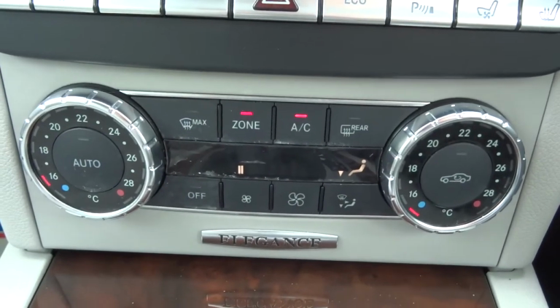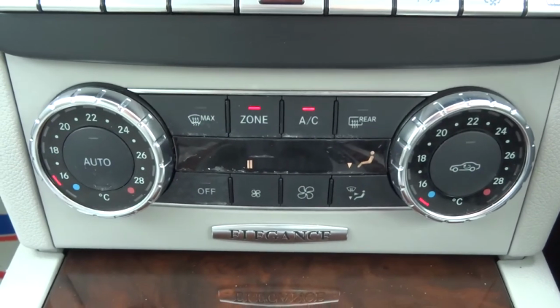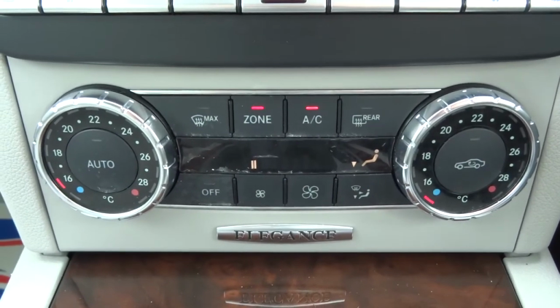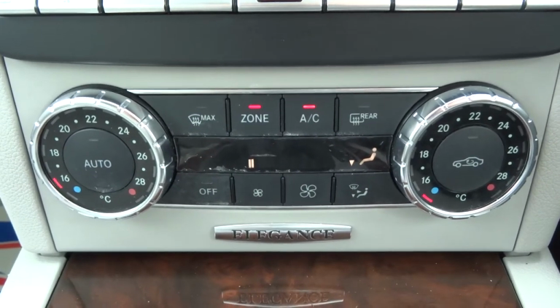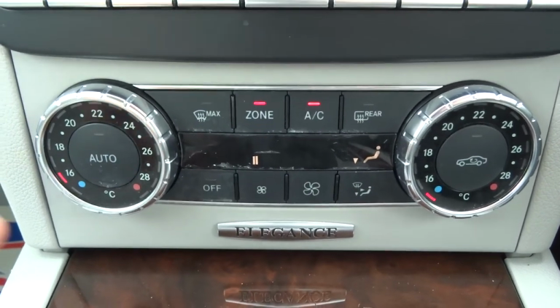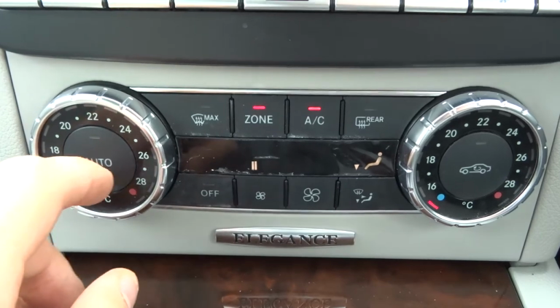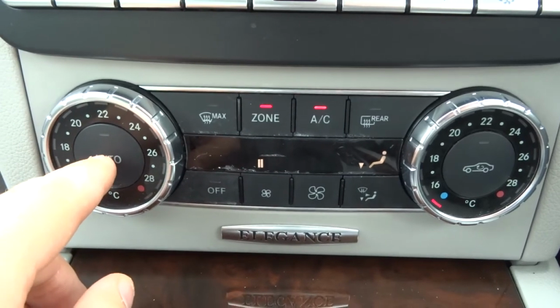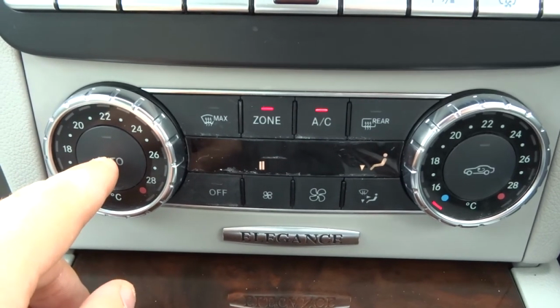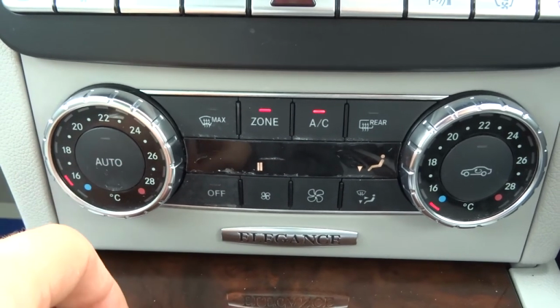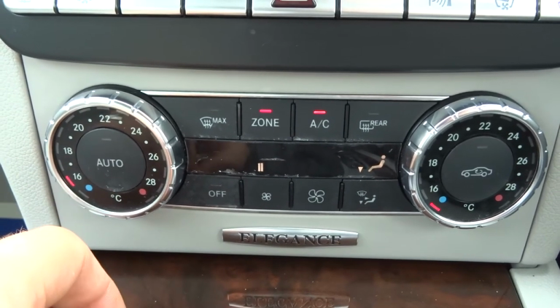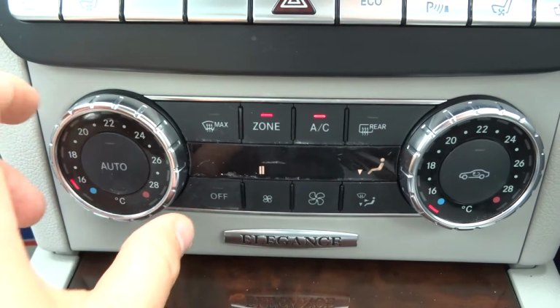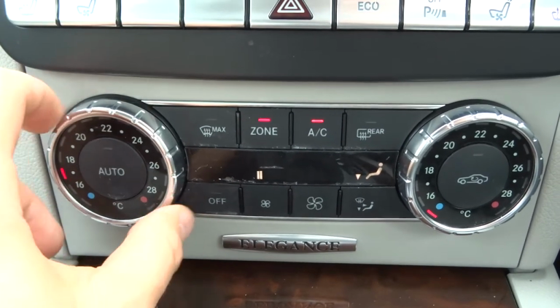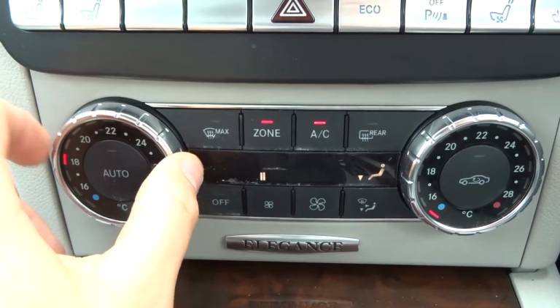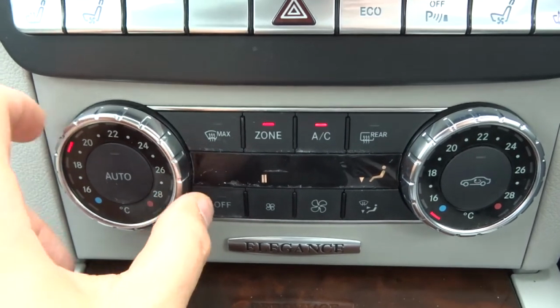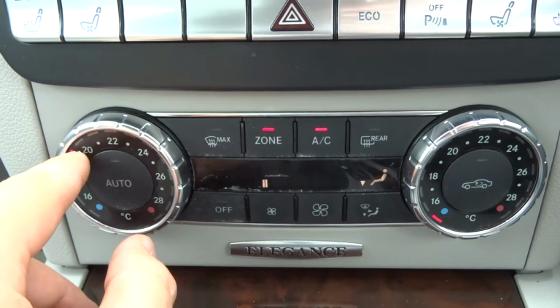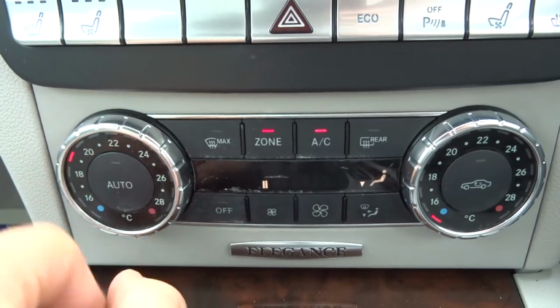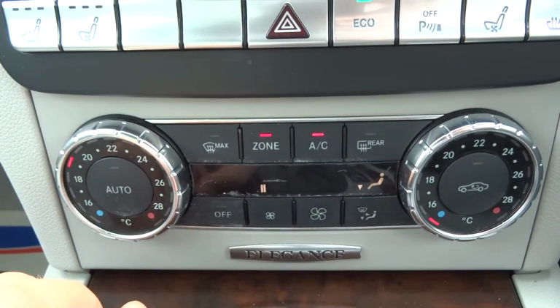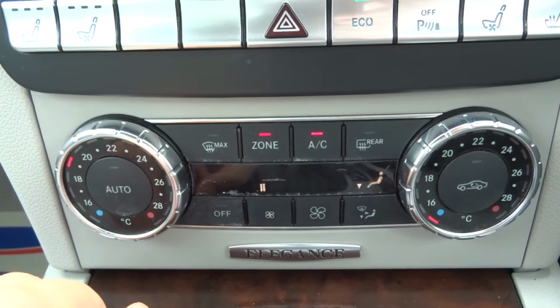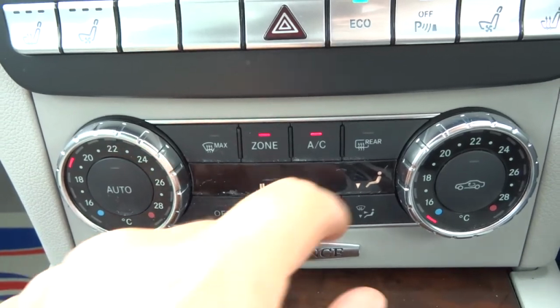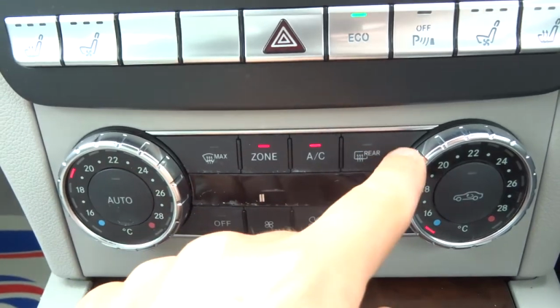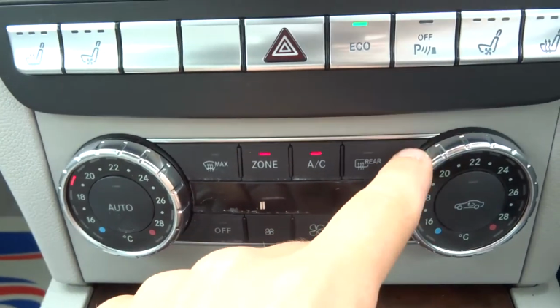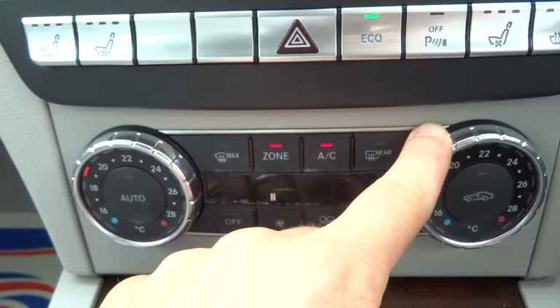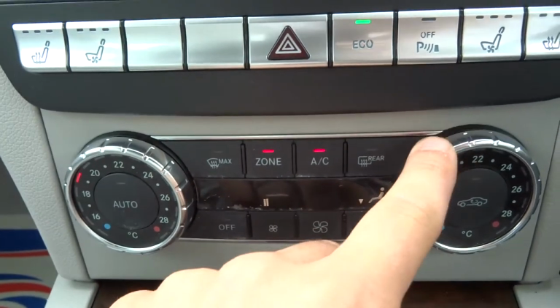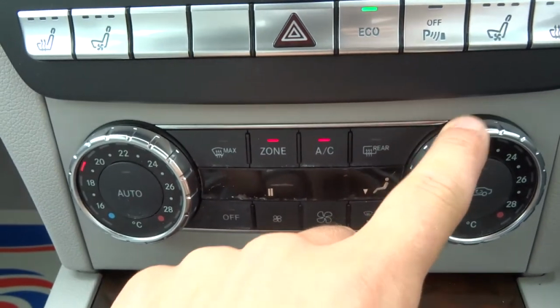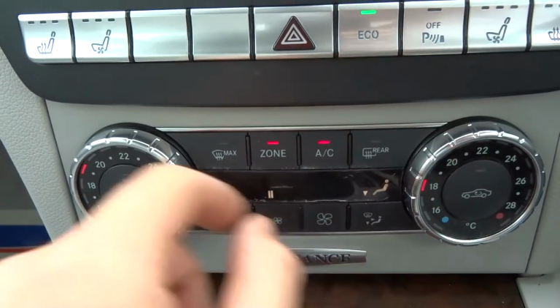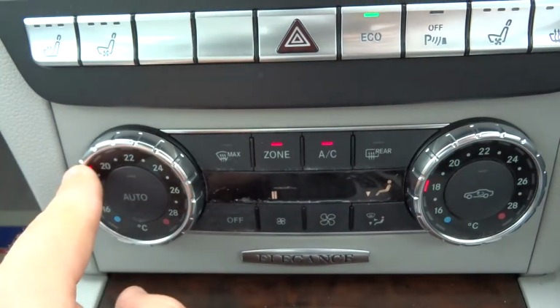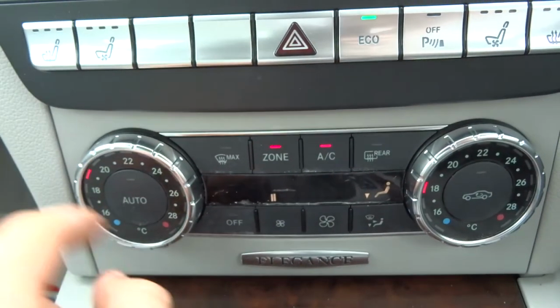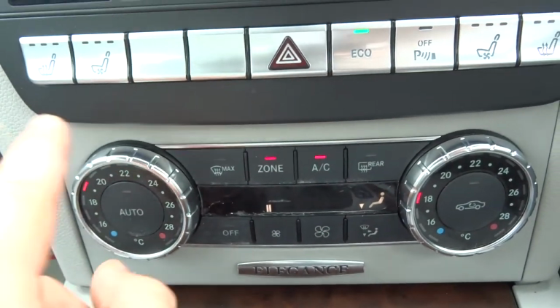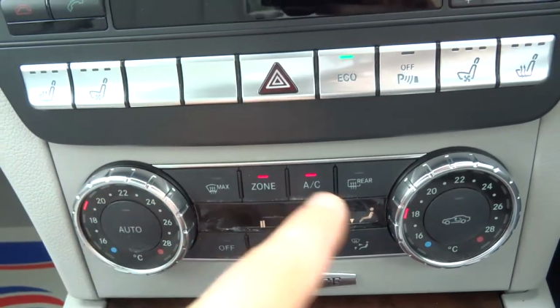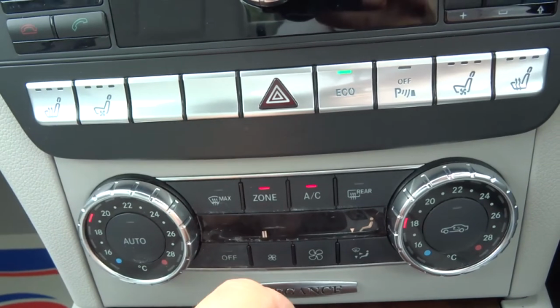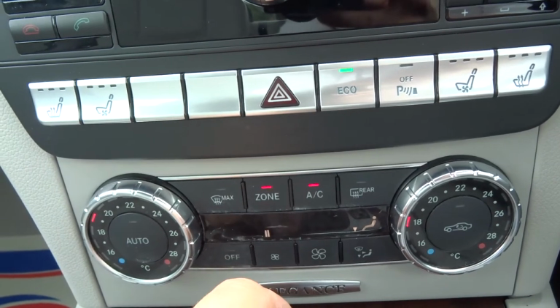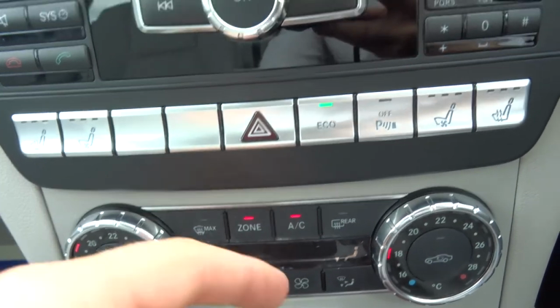Climbing control — just pop it to auto and leave it to sort itself out as soon as you find the temperature that you want. It's dual zone as well, so this side can be cooler than the other side if you wanted it to be.